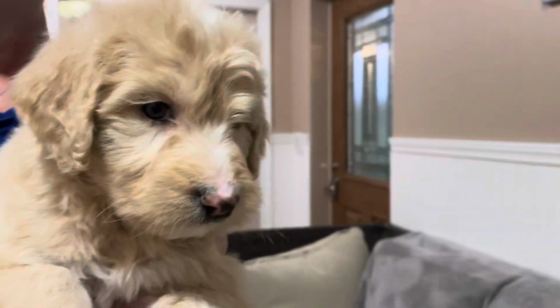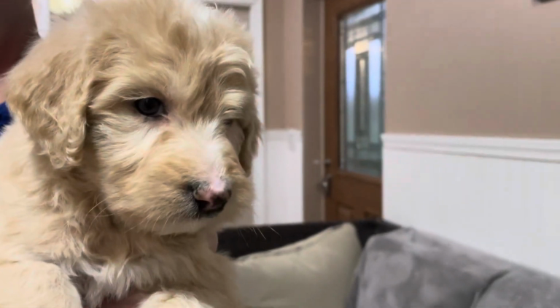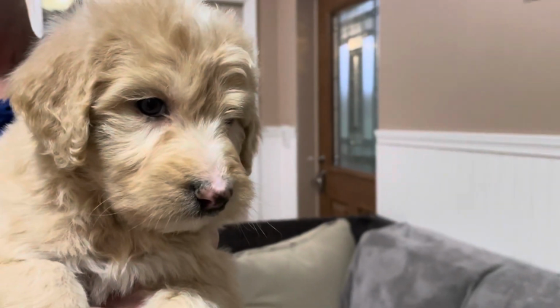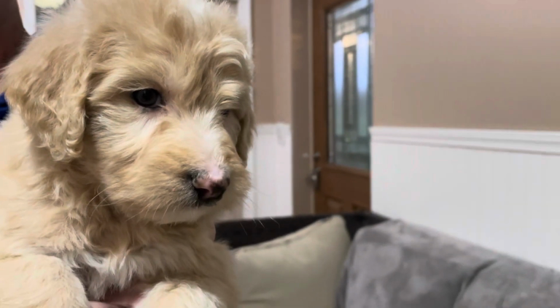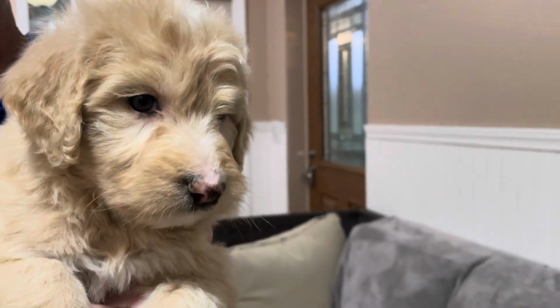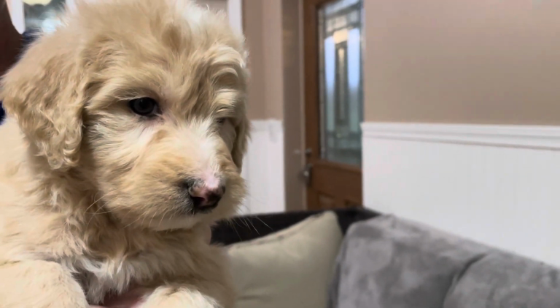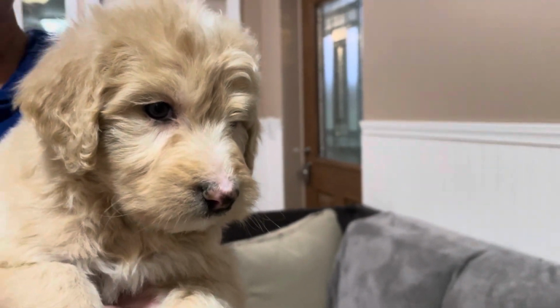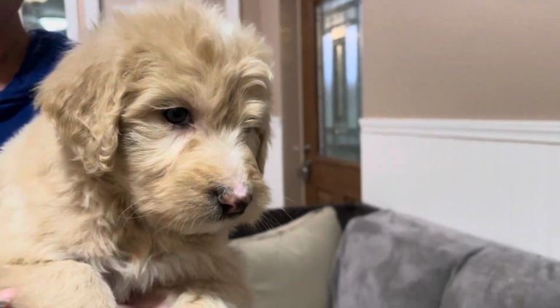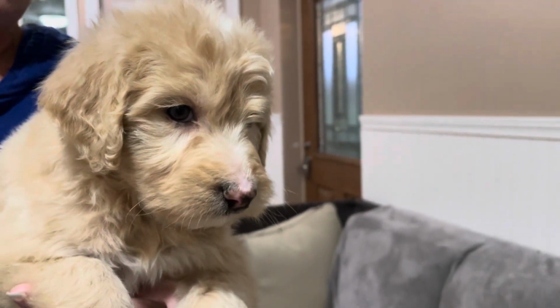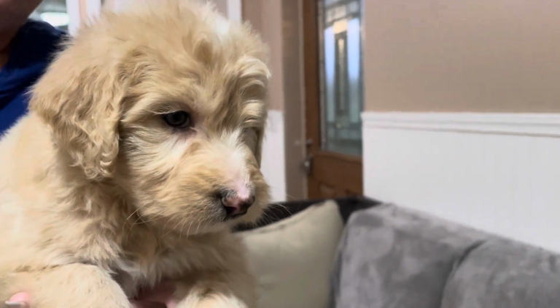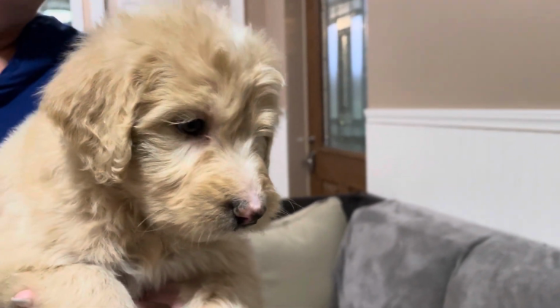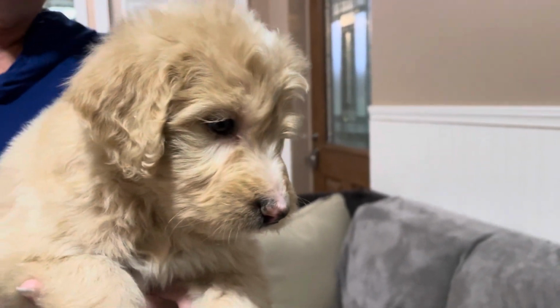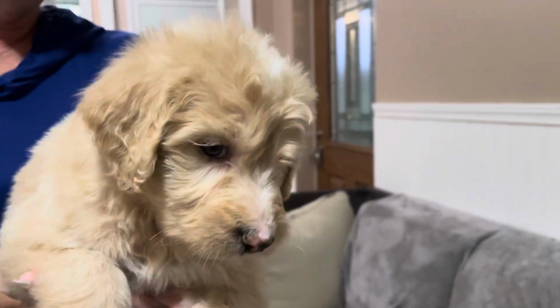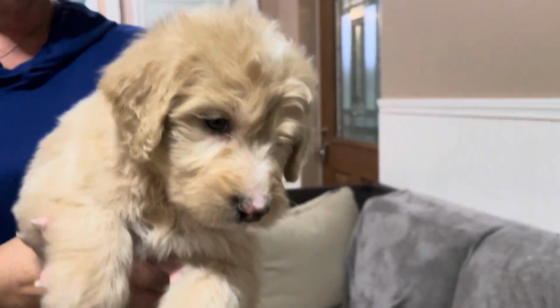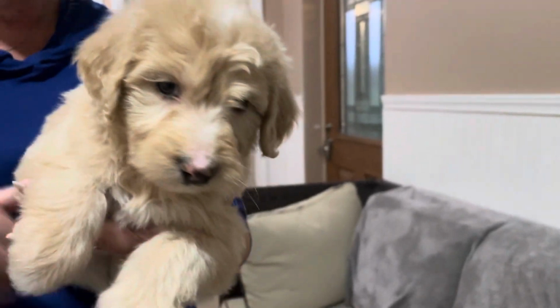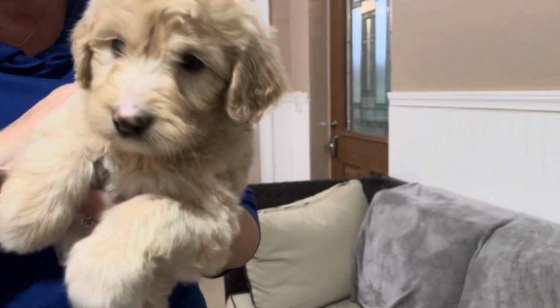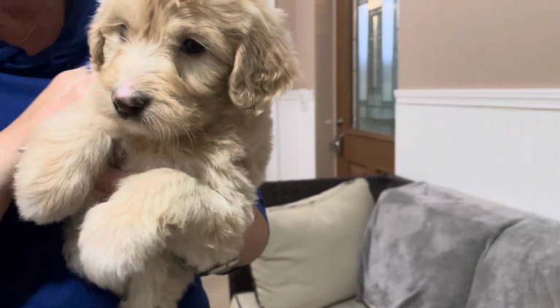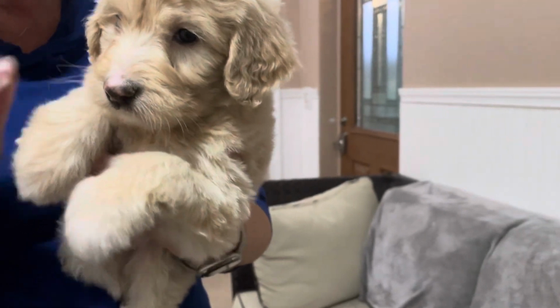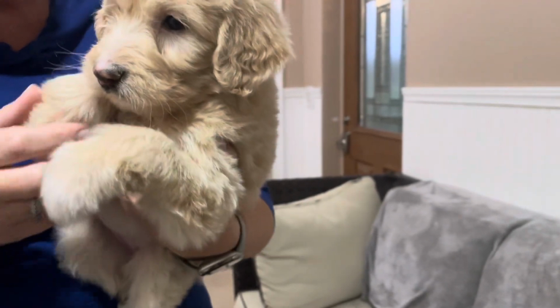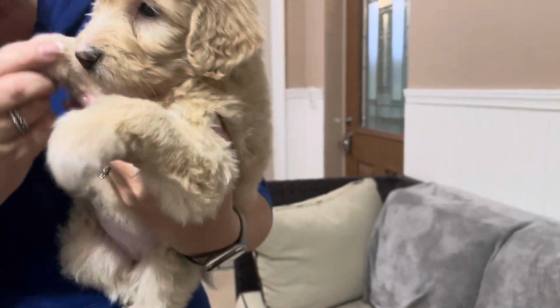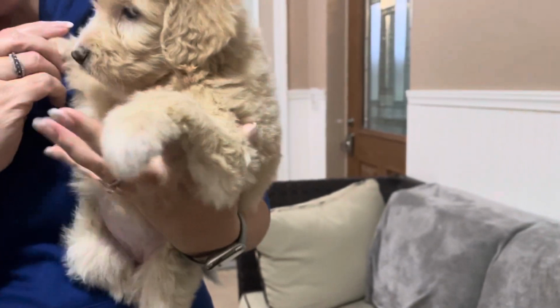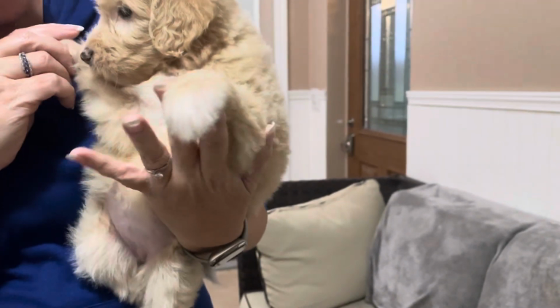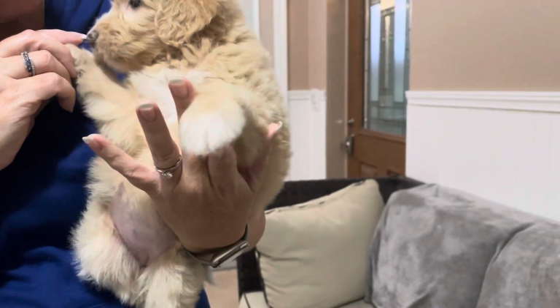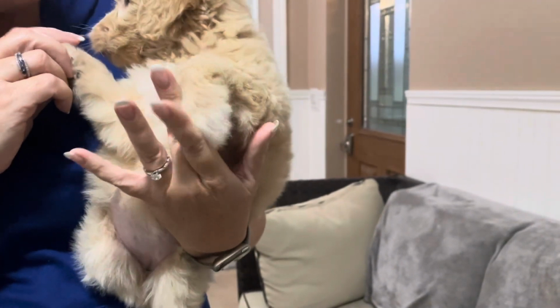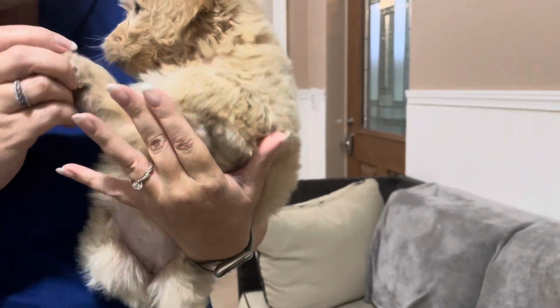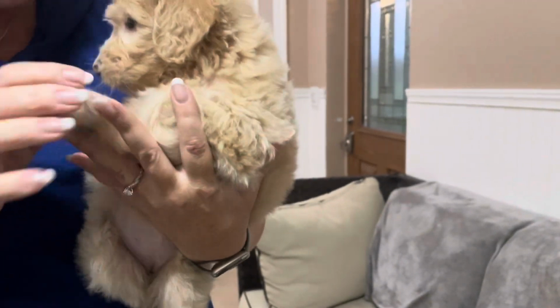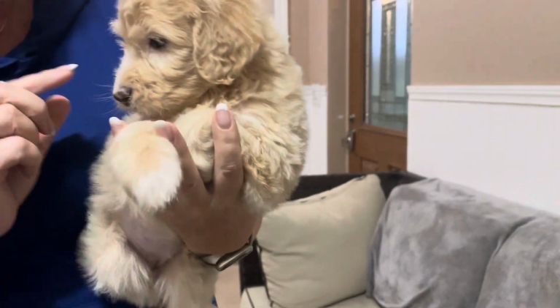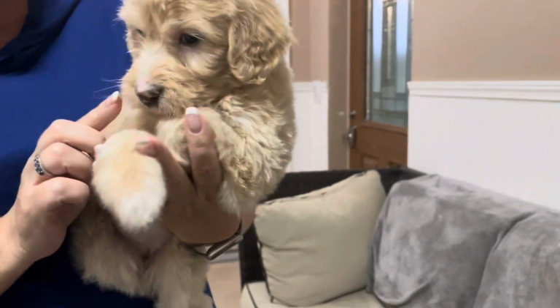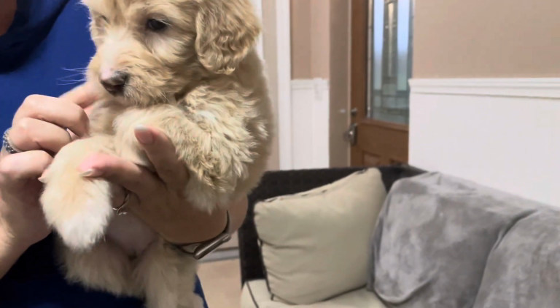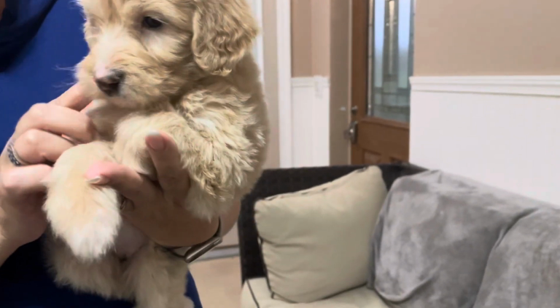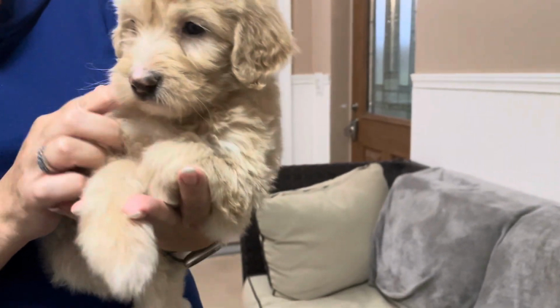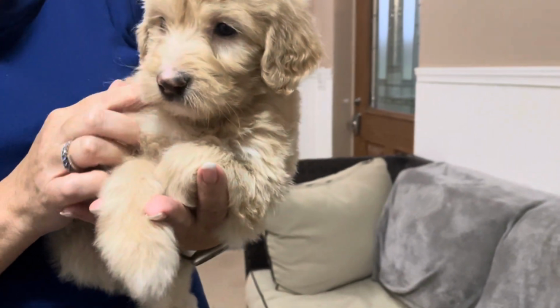This is the pink female from Luna's Litter. She has a nice wavy coat. She's a lighter golden color. She has a little bit of white on her chest and she has a cute little liver nose.